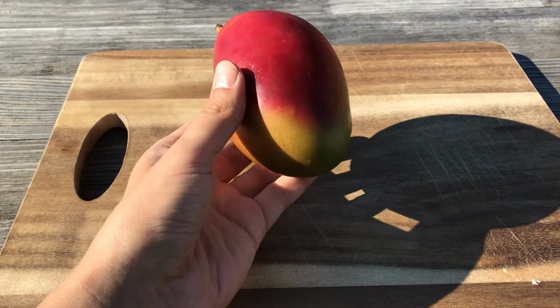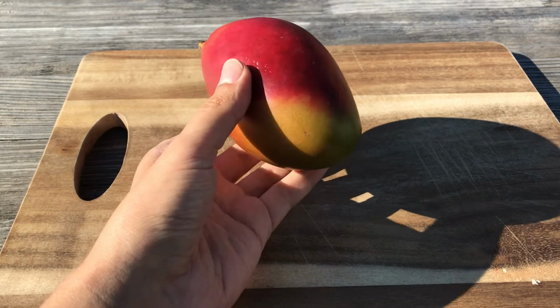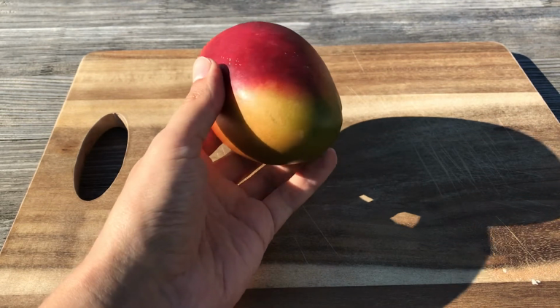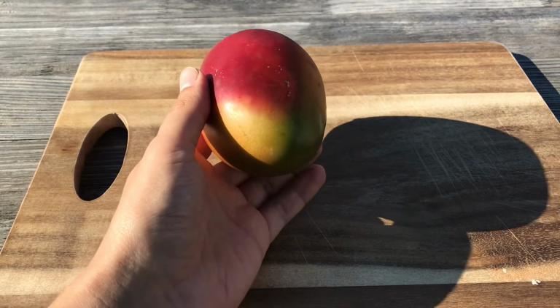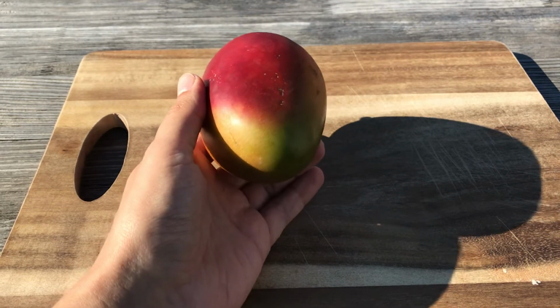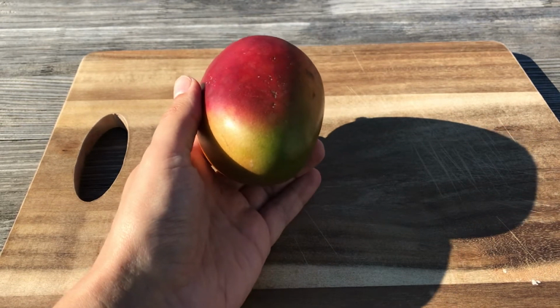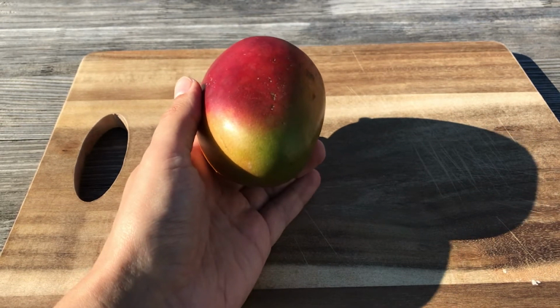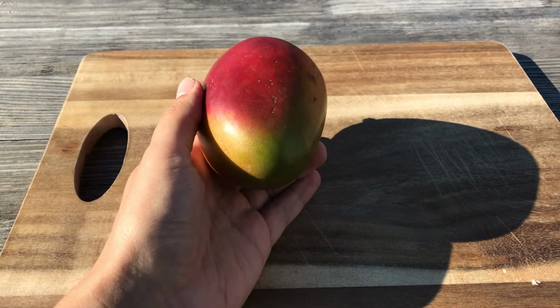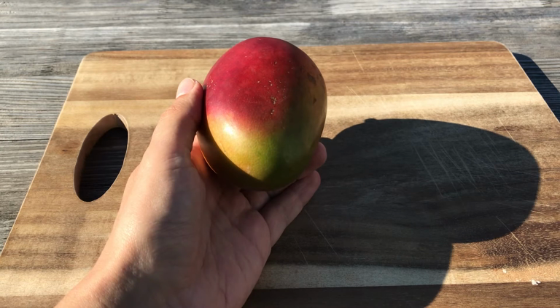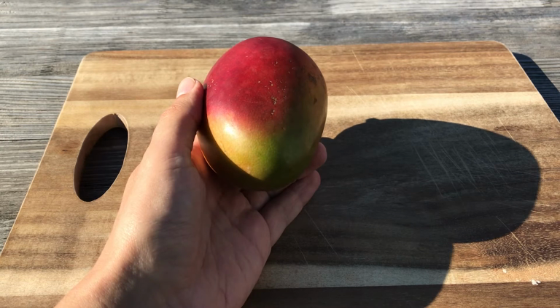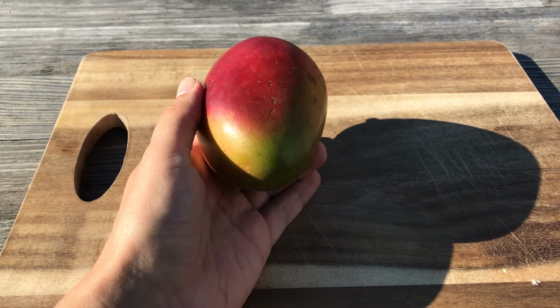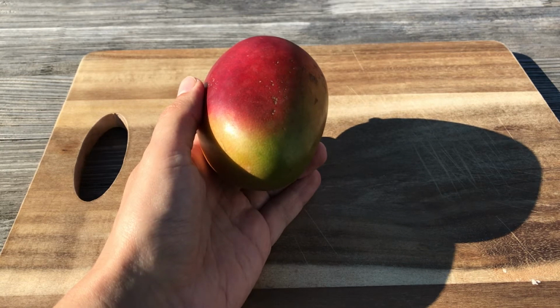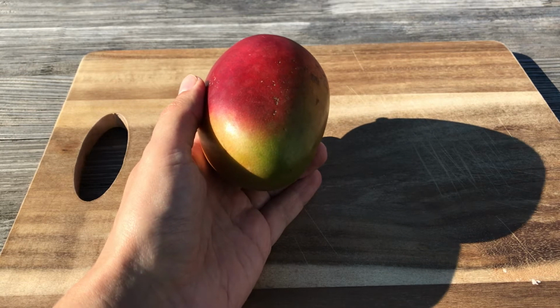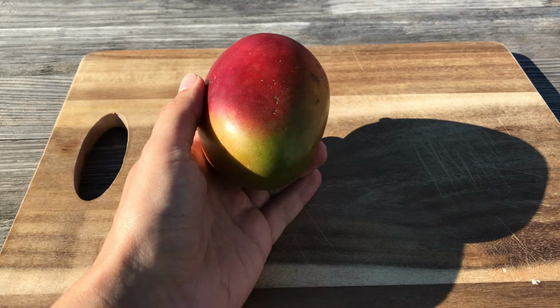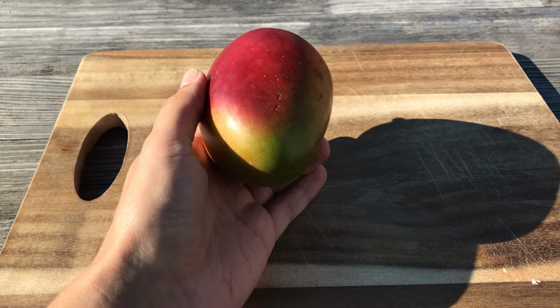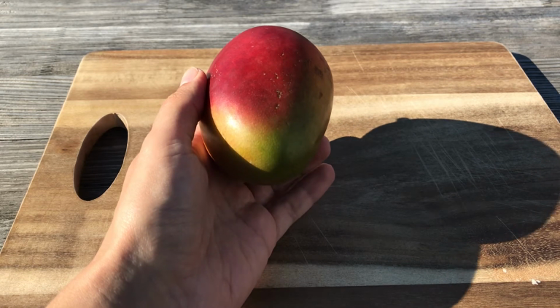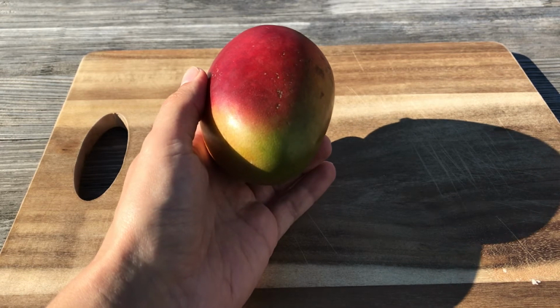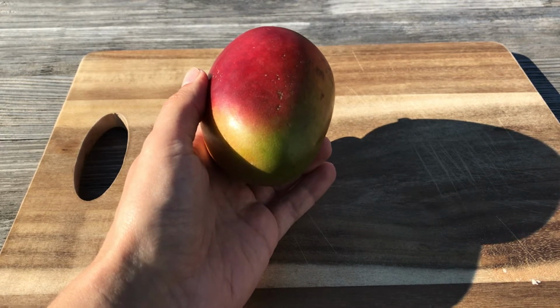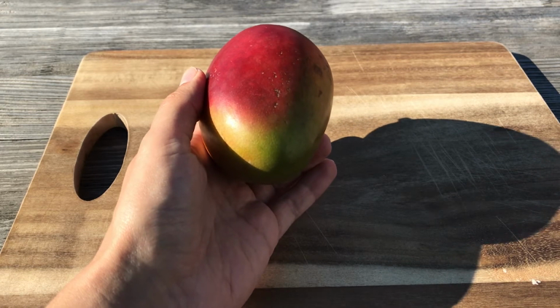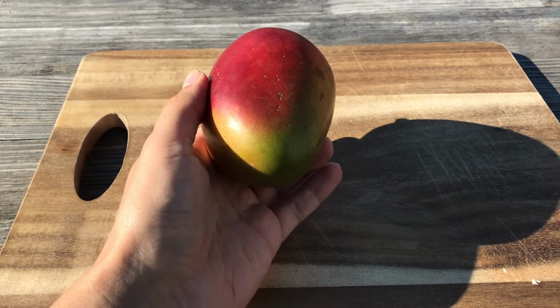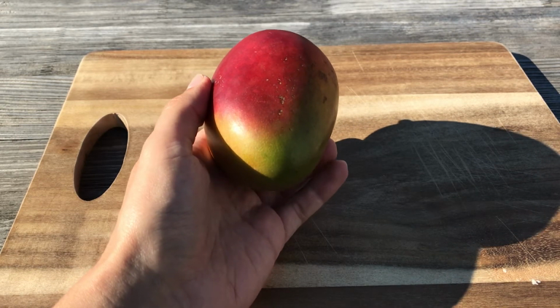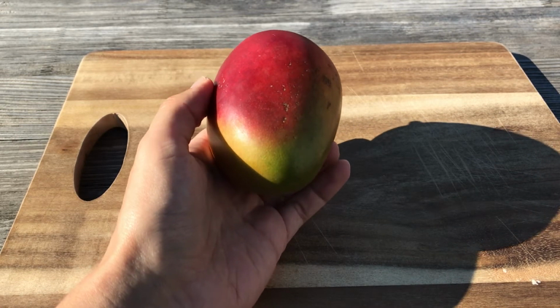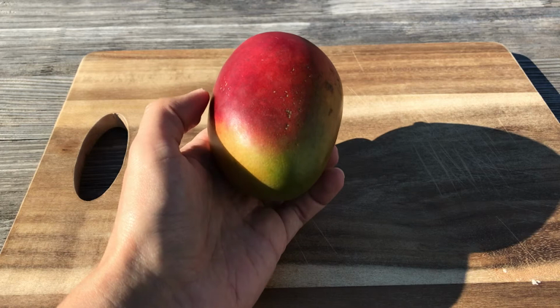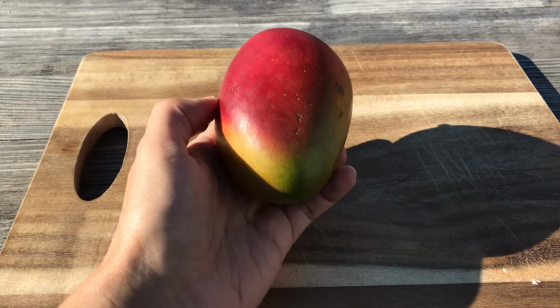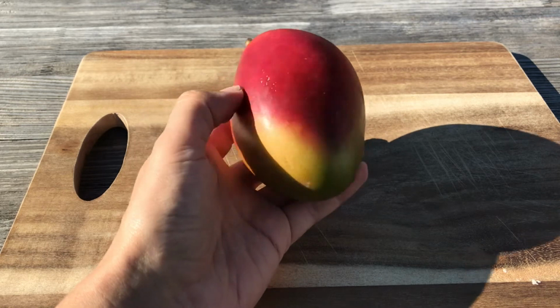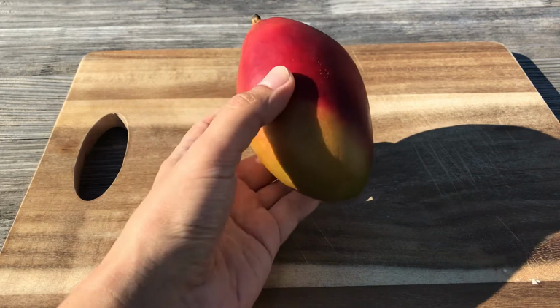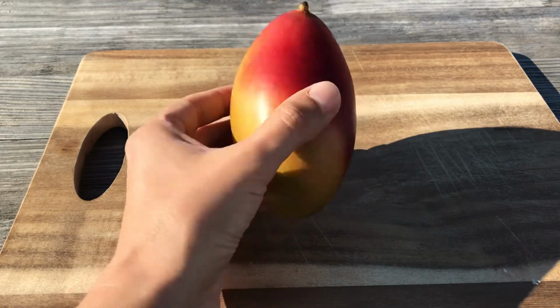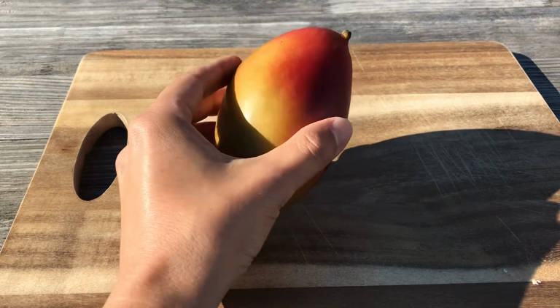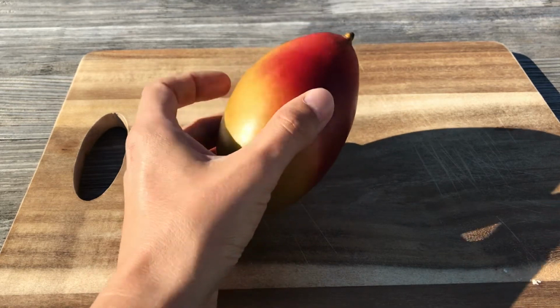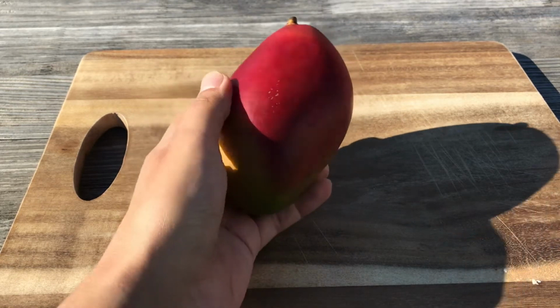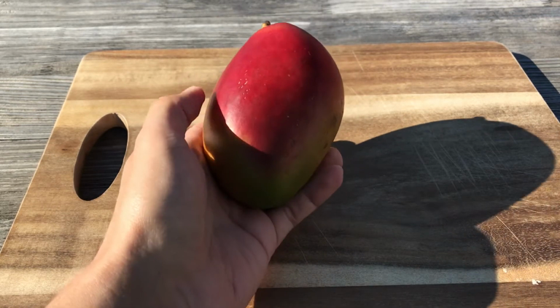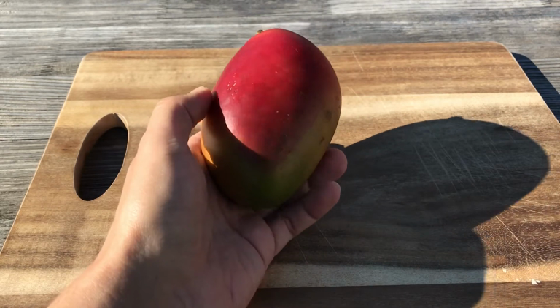I've had them before. I don't associate anything bad with them, so I think they are pretty good. I hope this one is ripe.